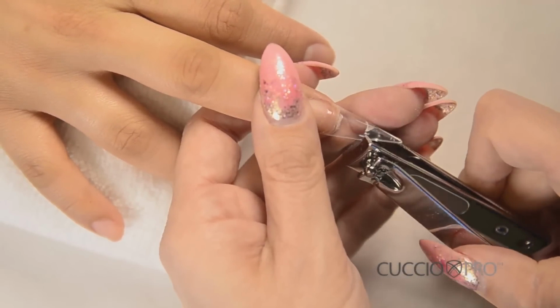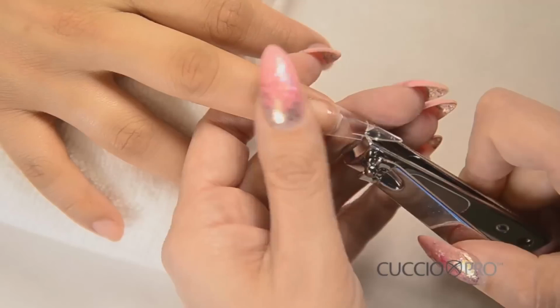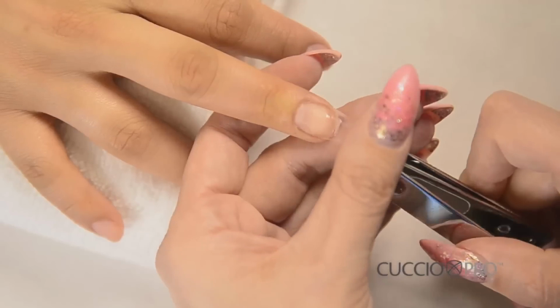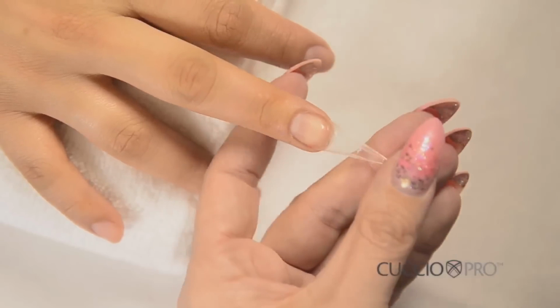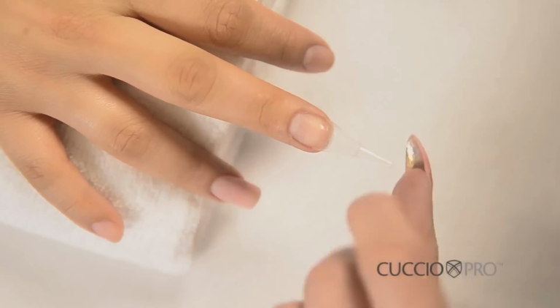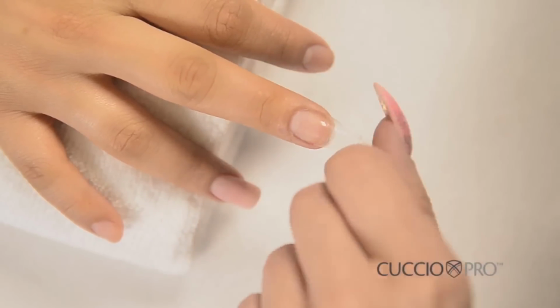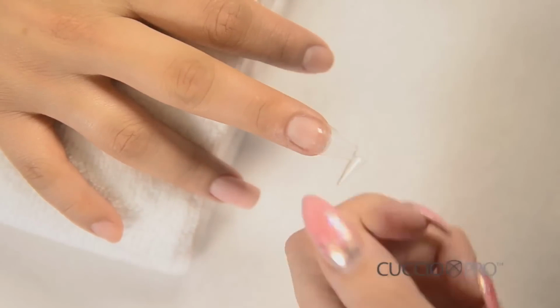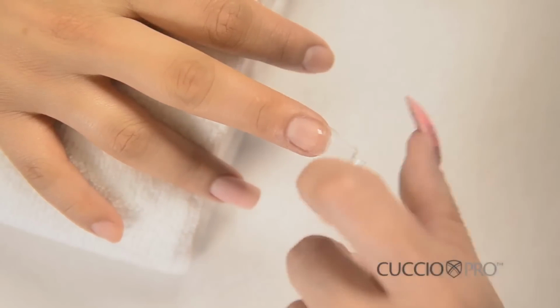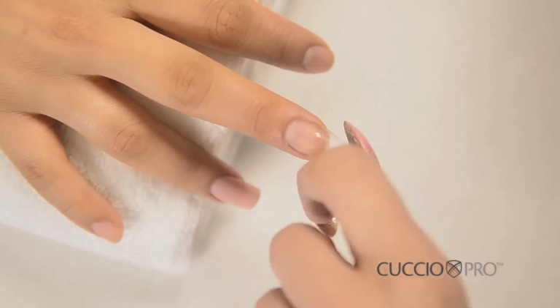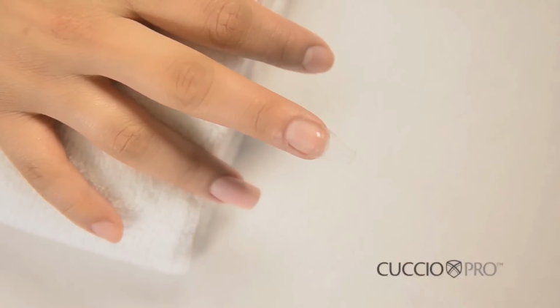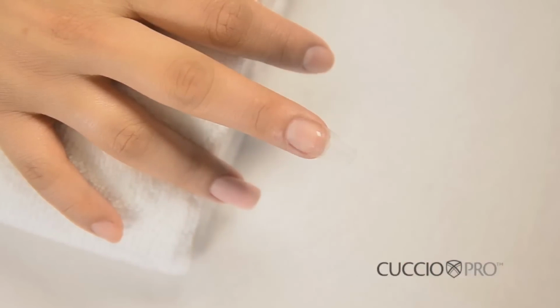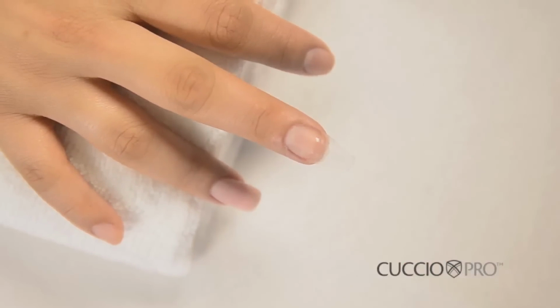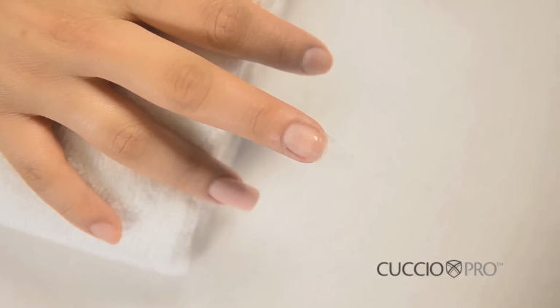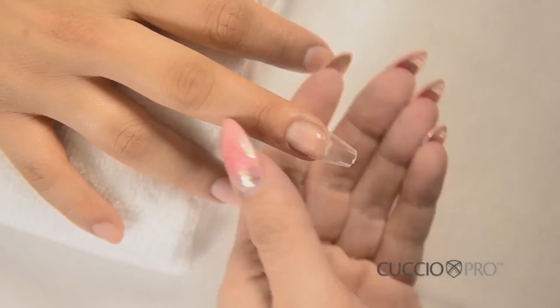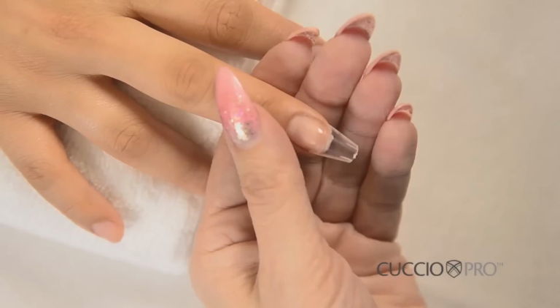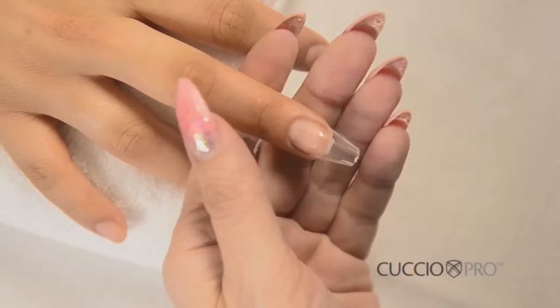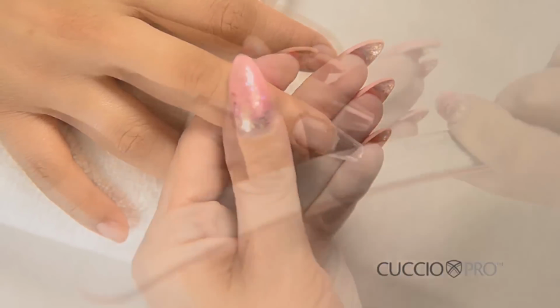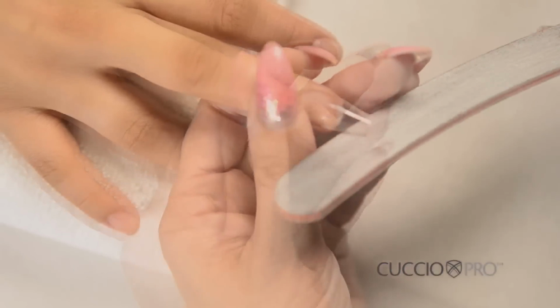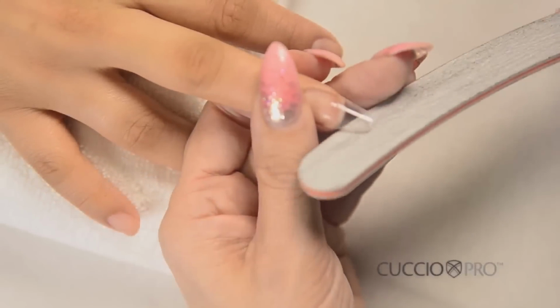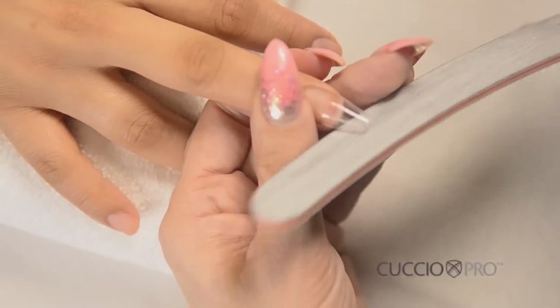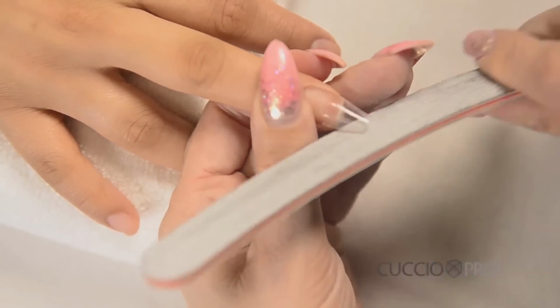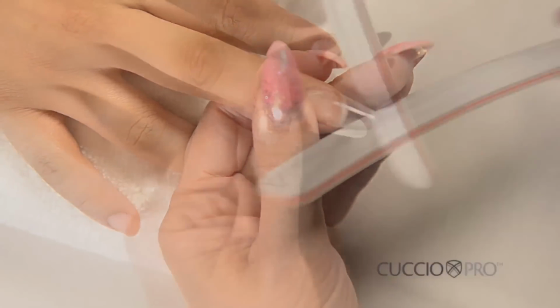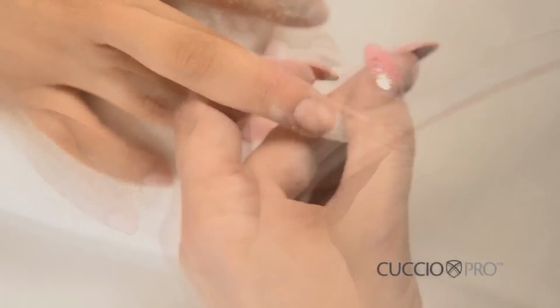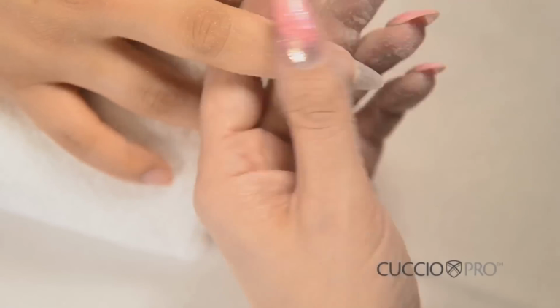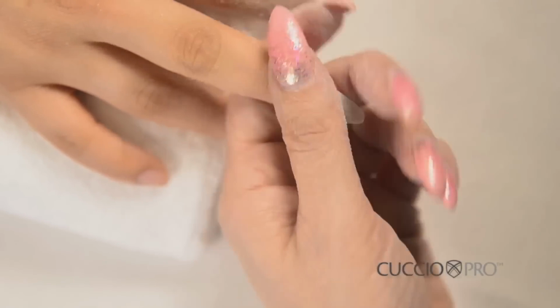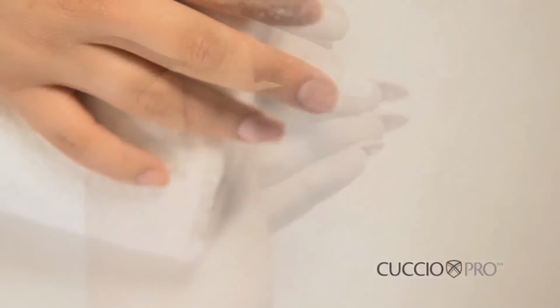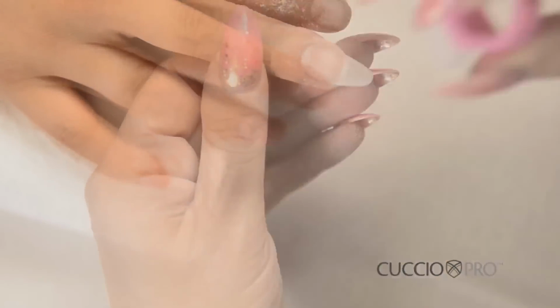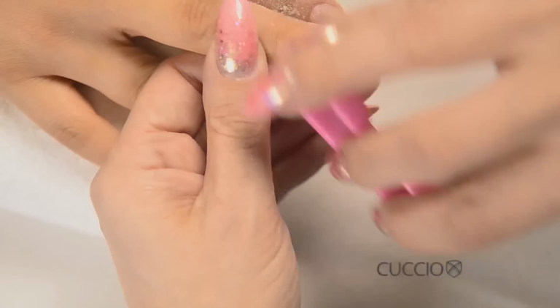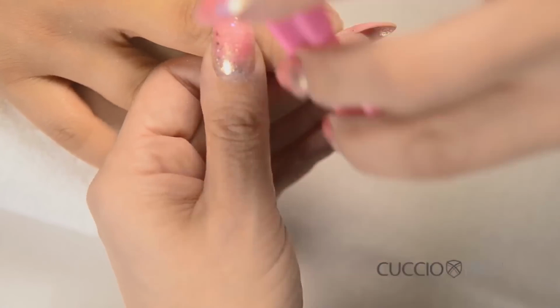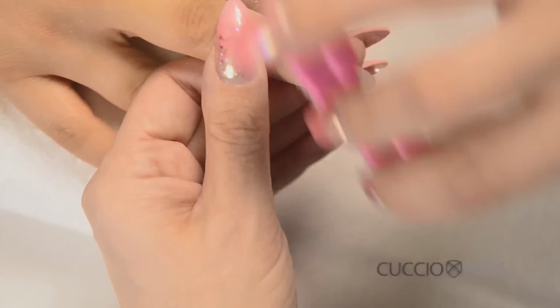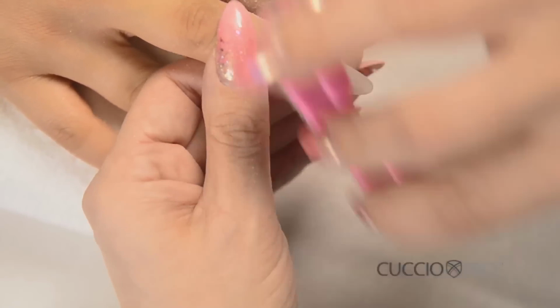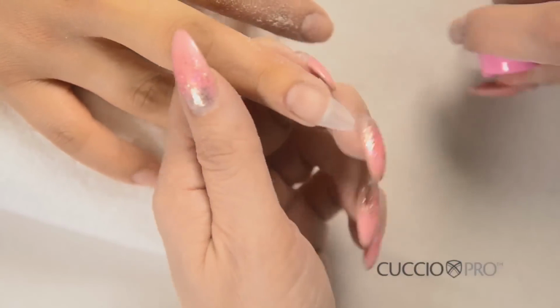For this demonstration, we will be doing a rounded almond shape. By using a pointed tip, you save time on filing the shape. Using a 180-grit file, shape the nail and blend the tip. Use a new brush to remove the dust from the nail.